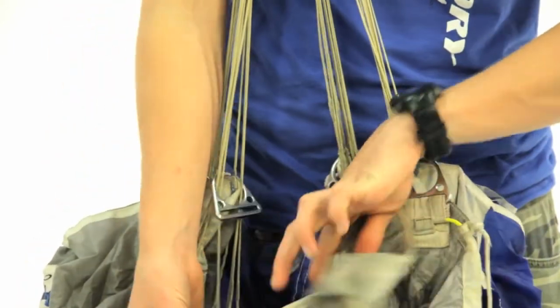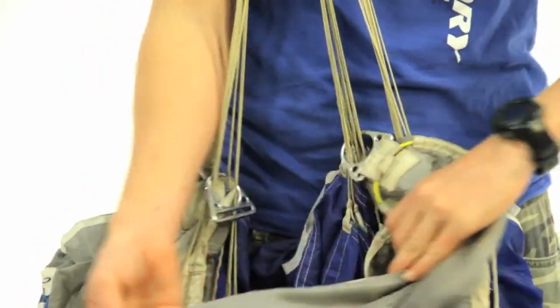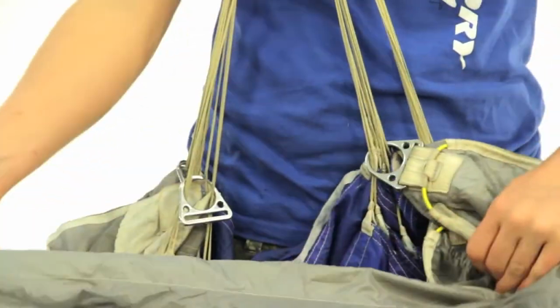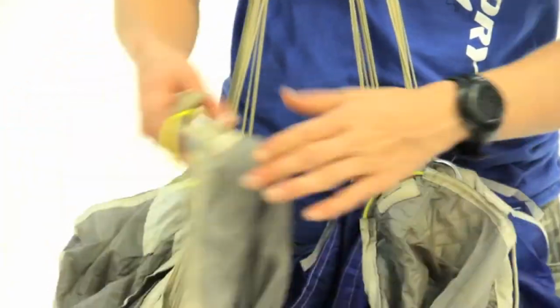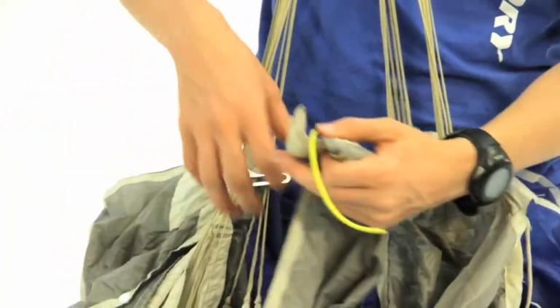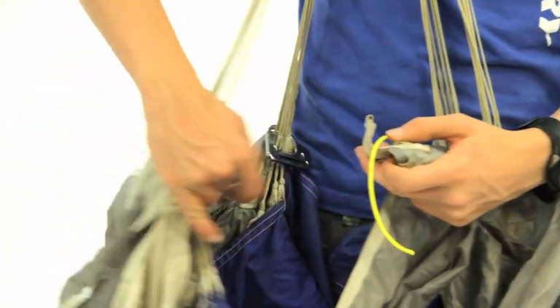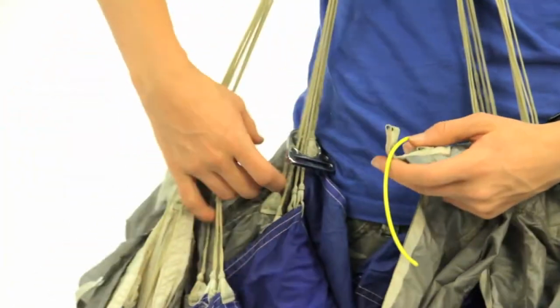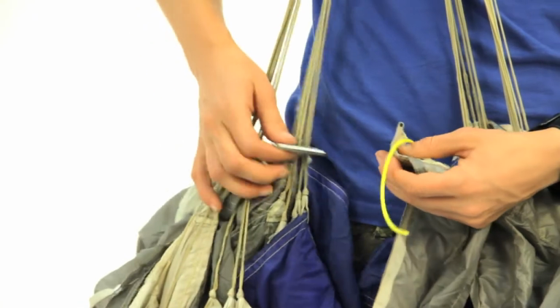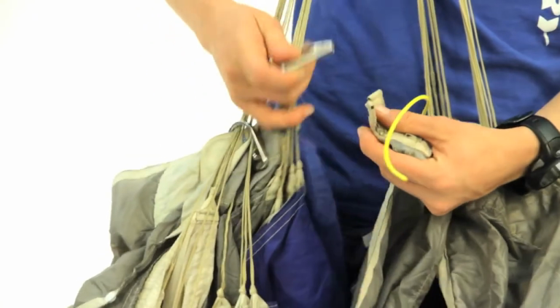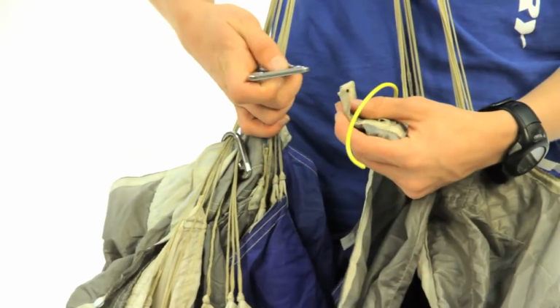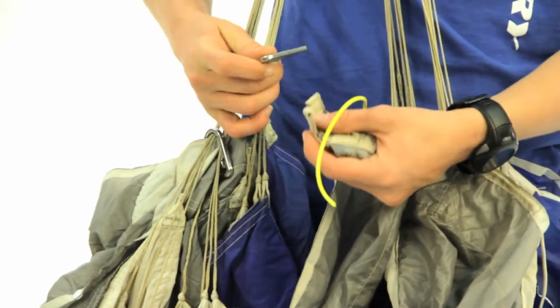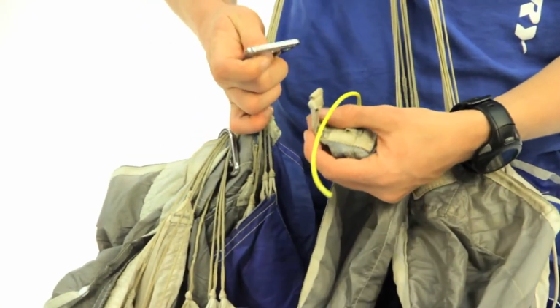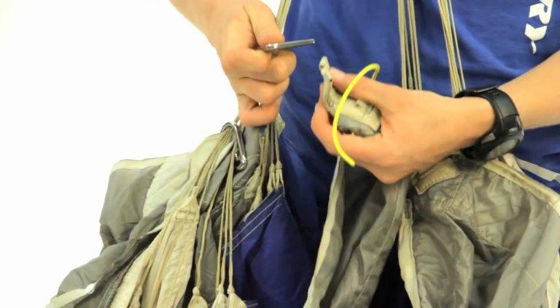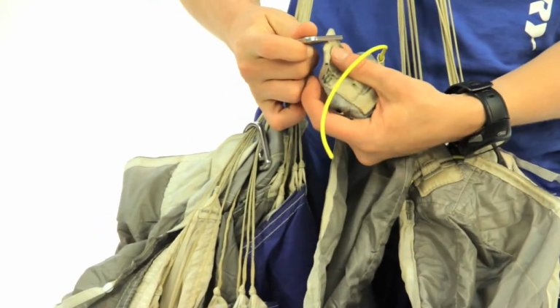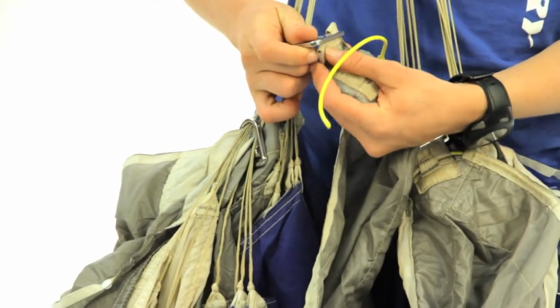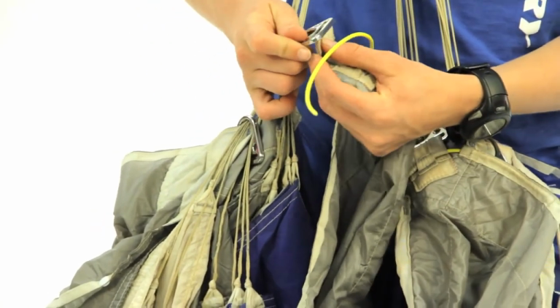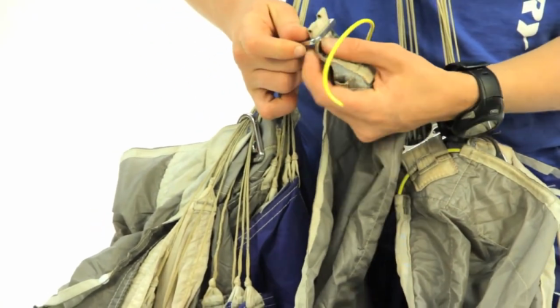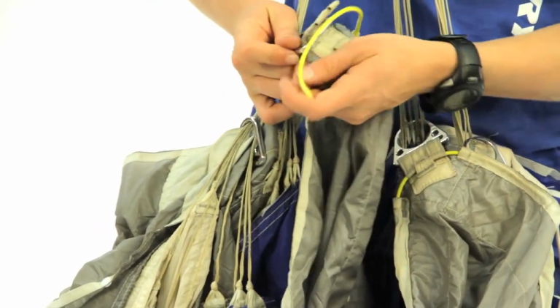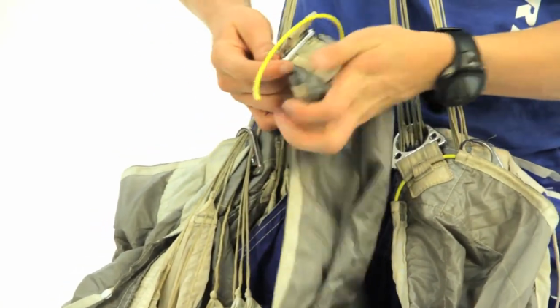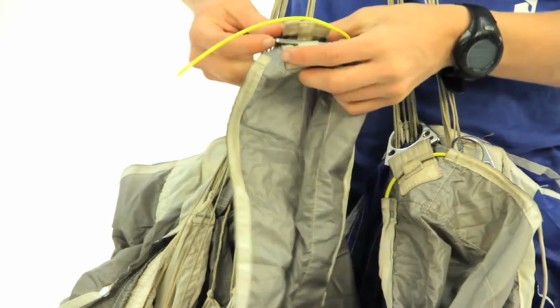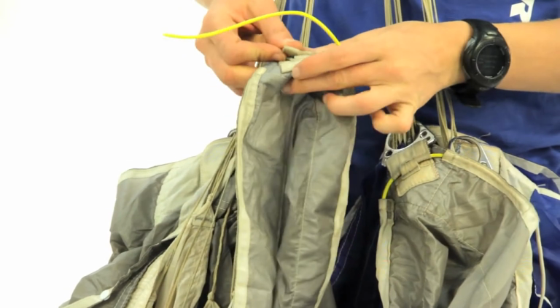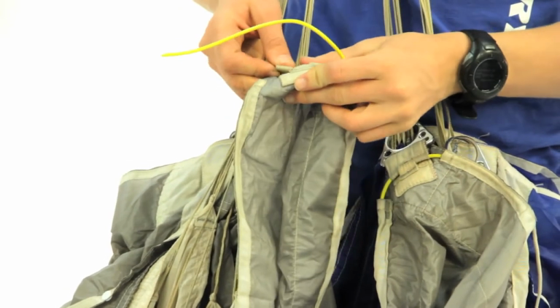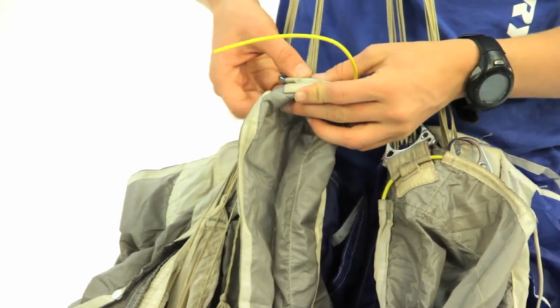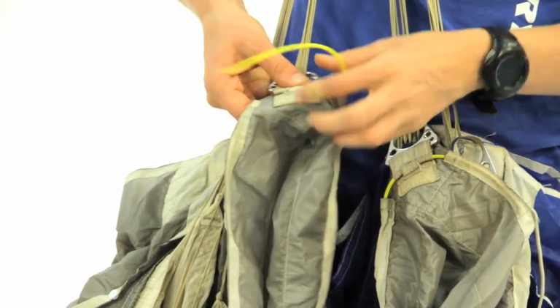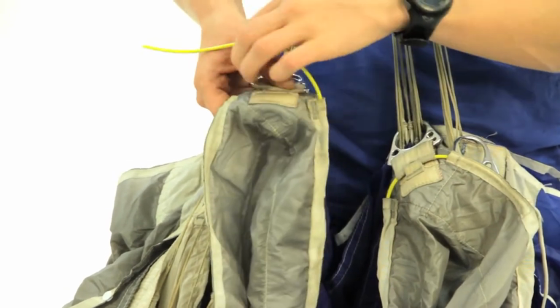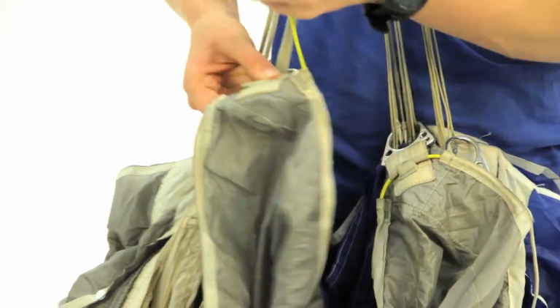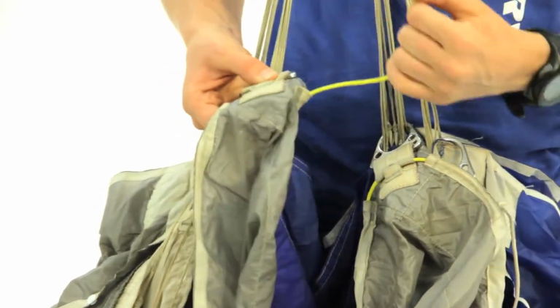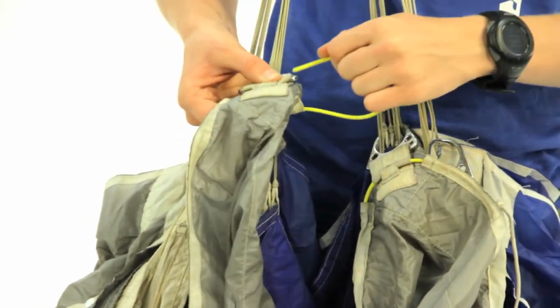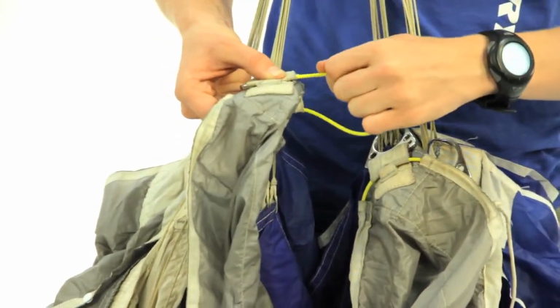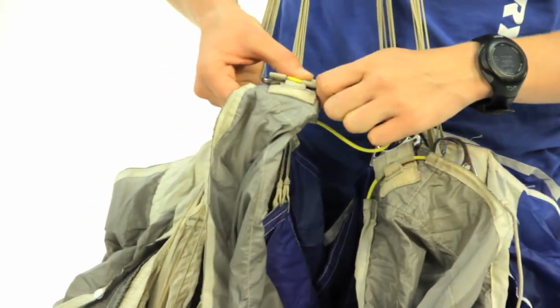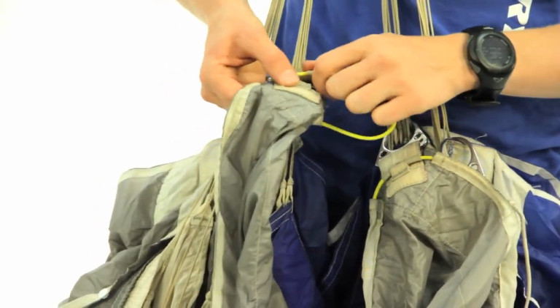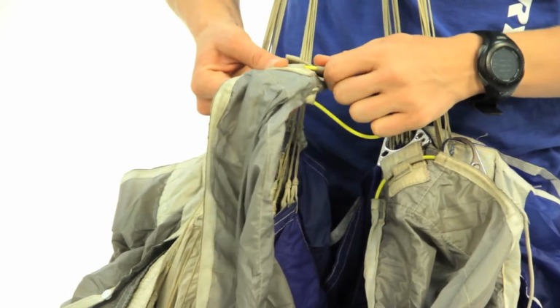Then we're going to move over to the other side. Grab the RDS ring on that side. Slide the tongue through there, and then put the cable through the three loops again.